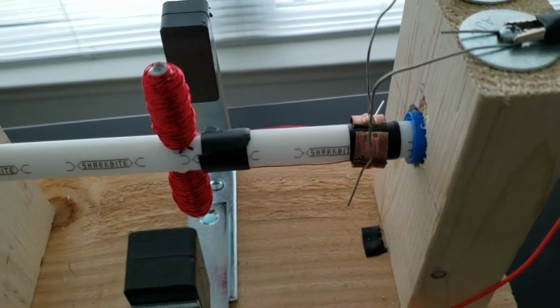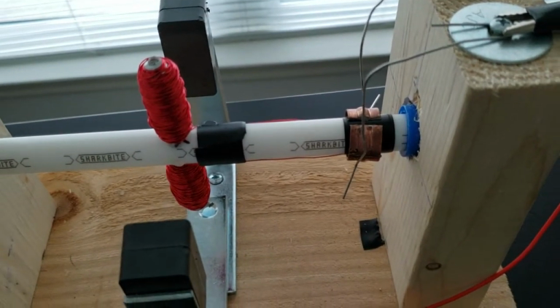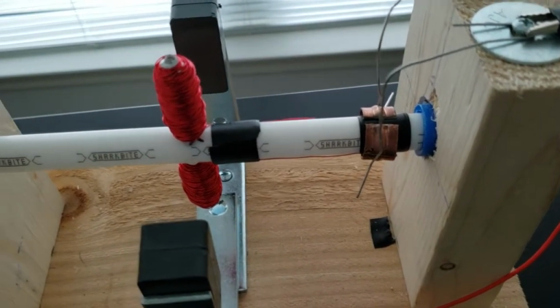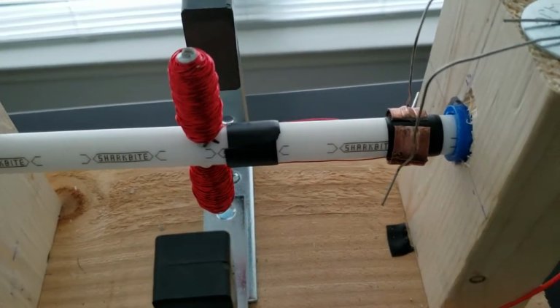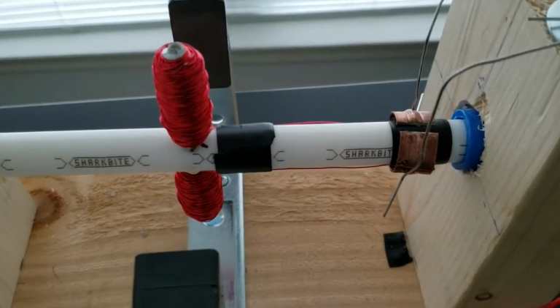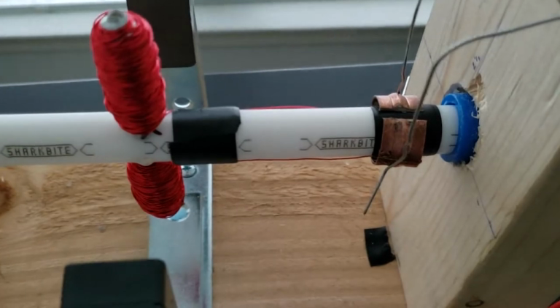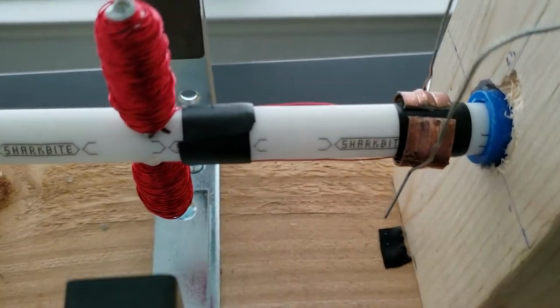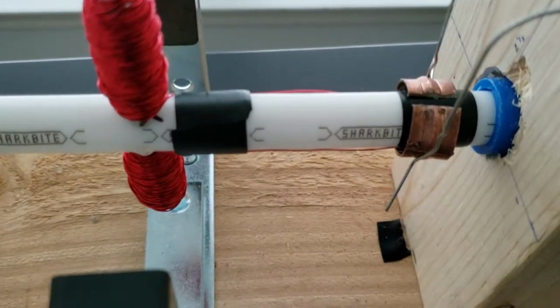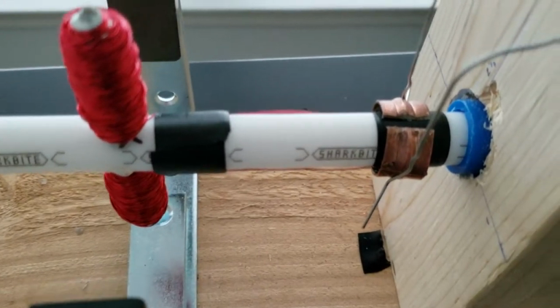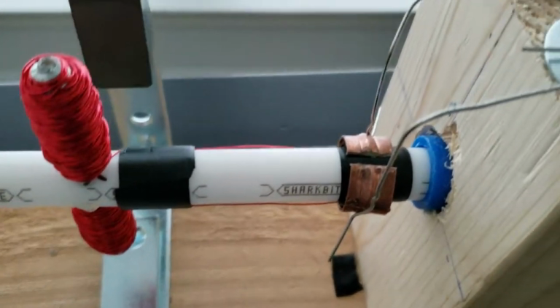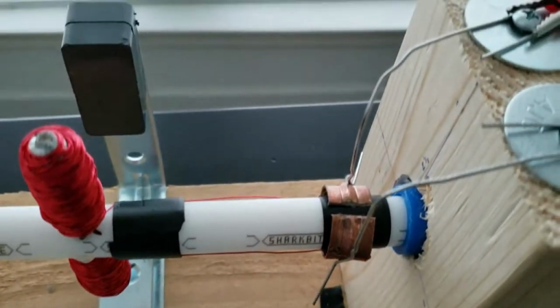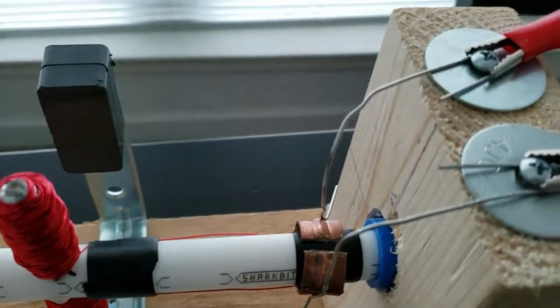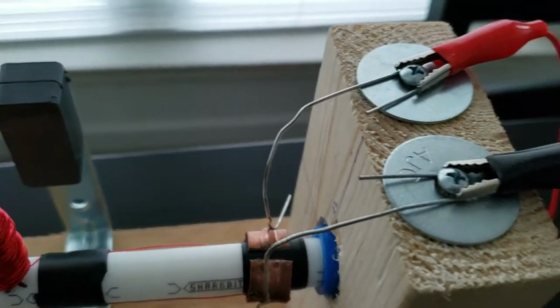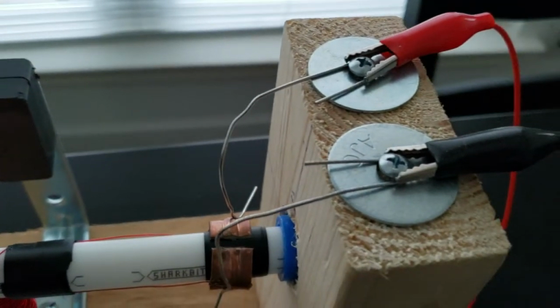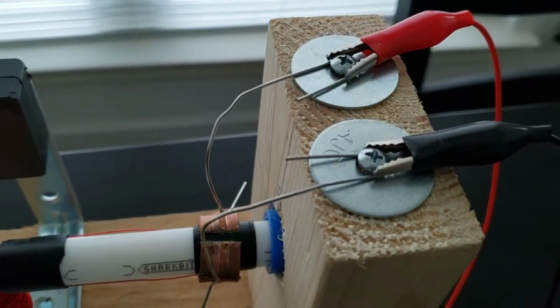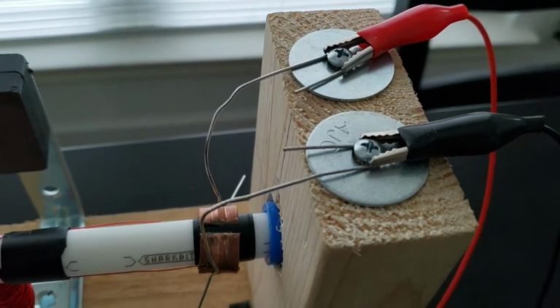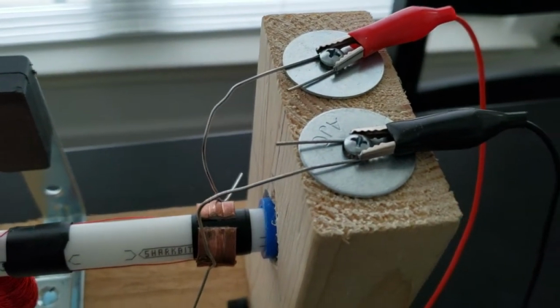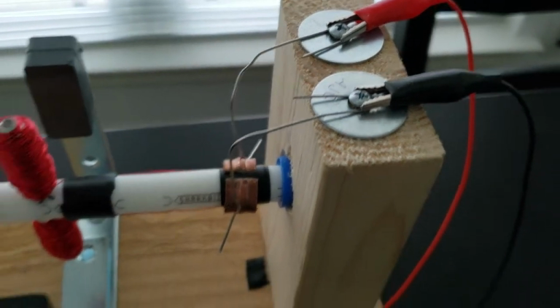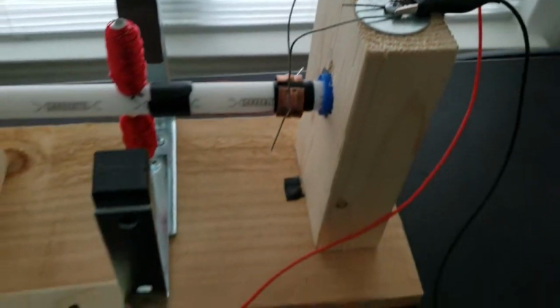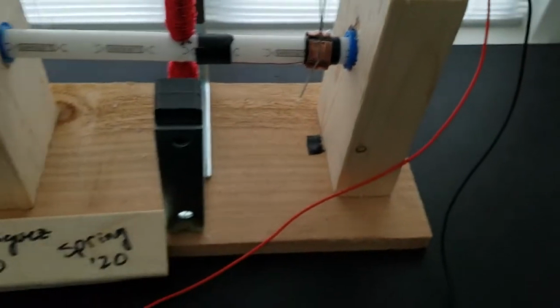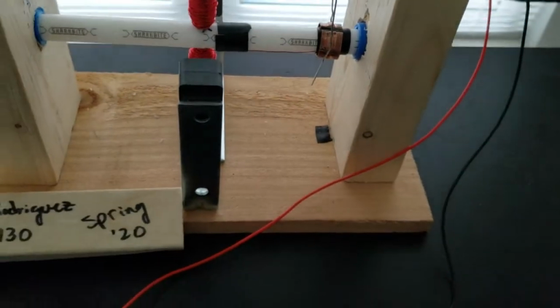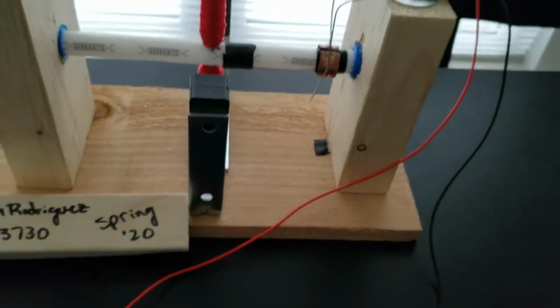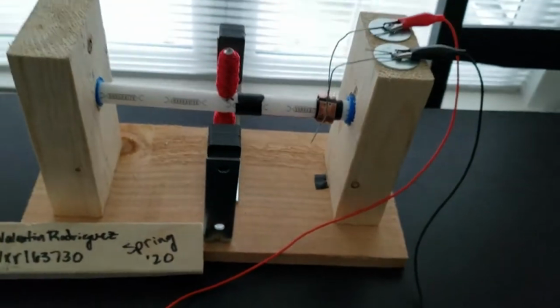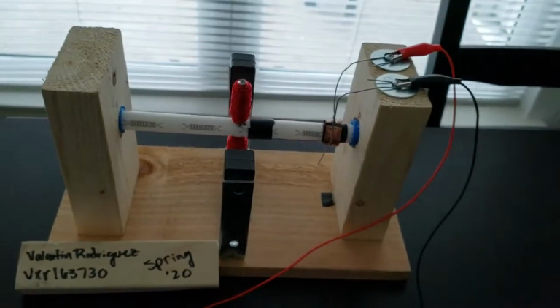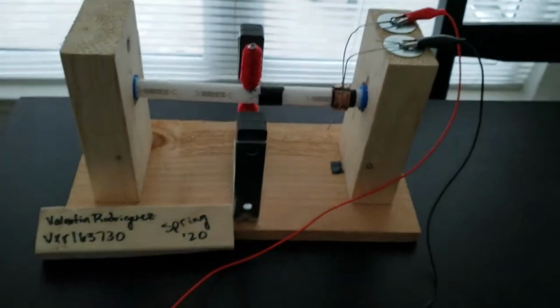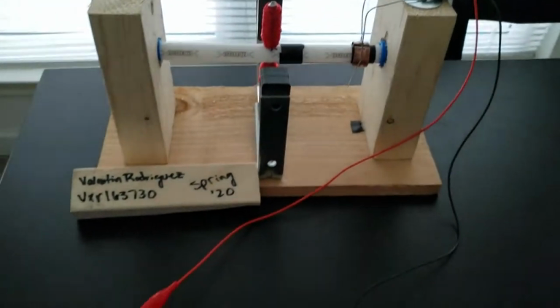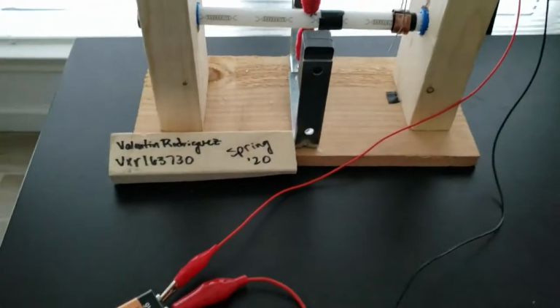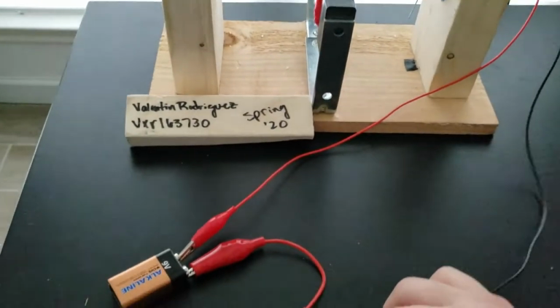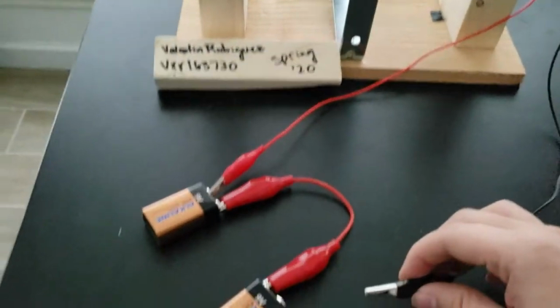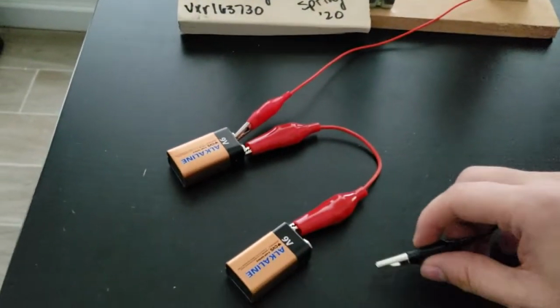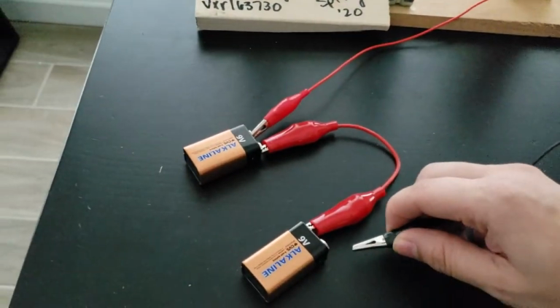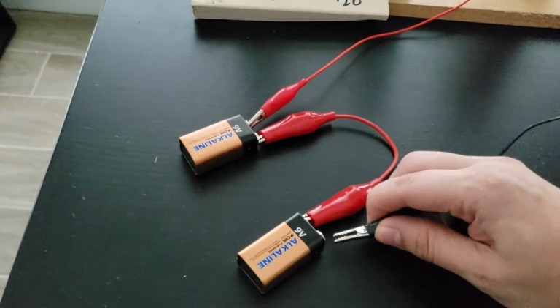I've used a split ring commutator and two paperclip brushes, and this is it functioning.